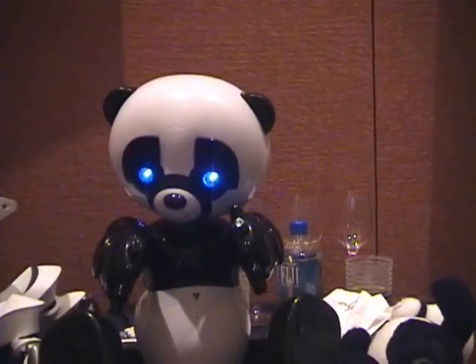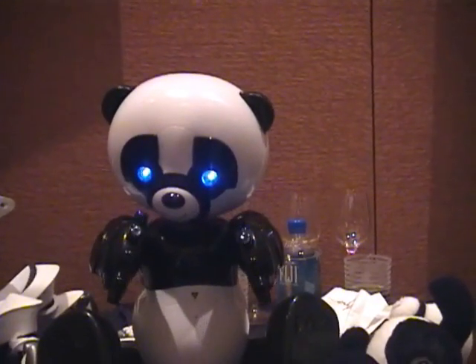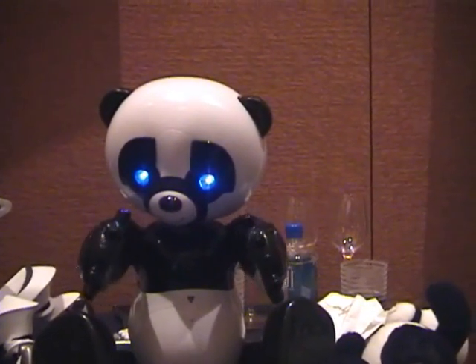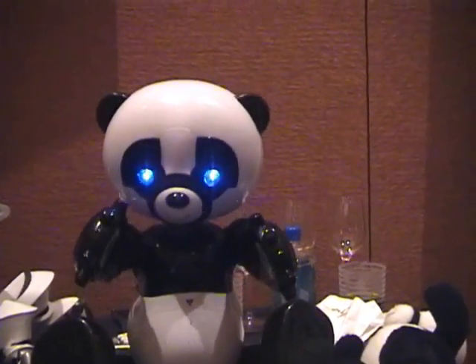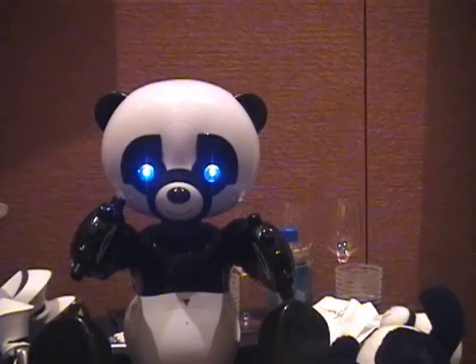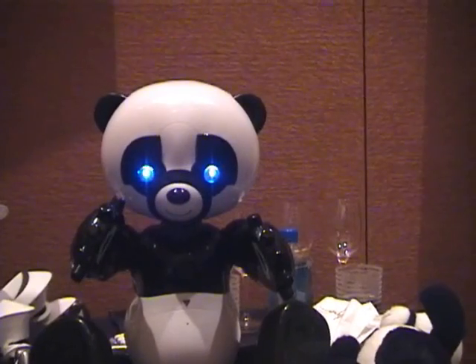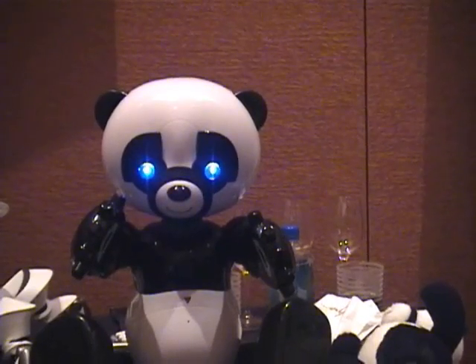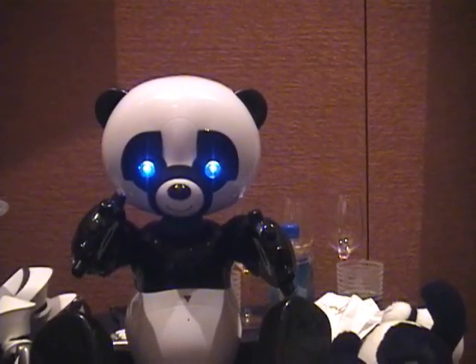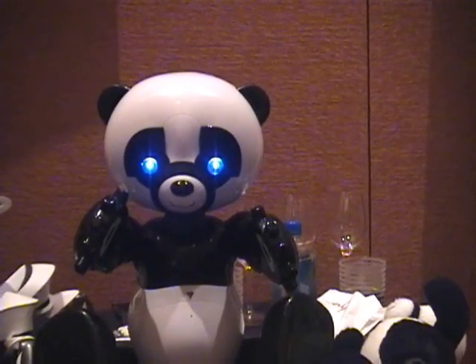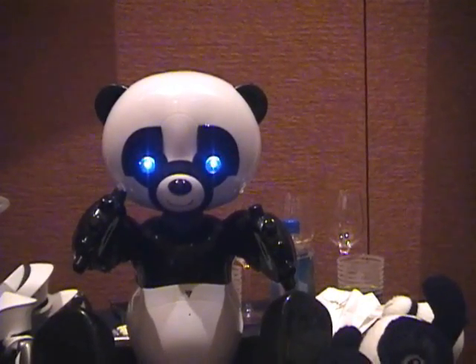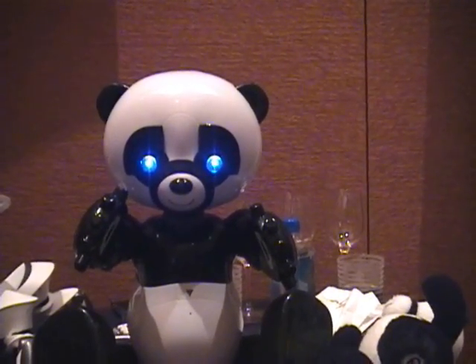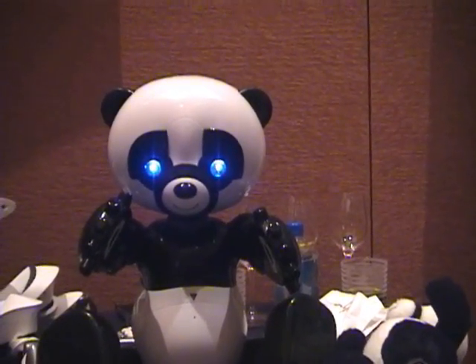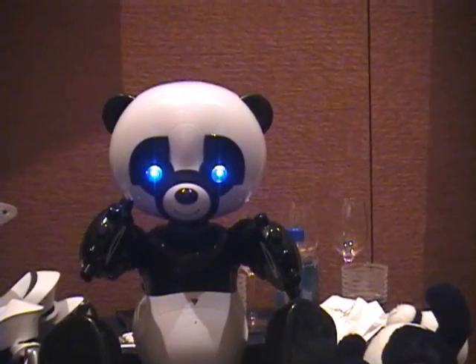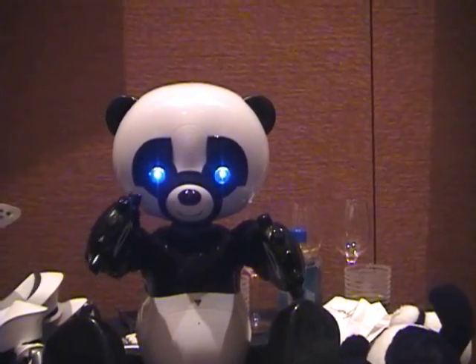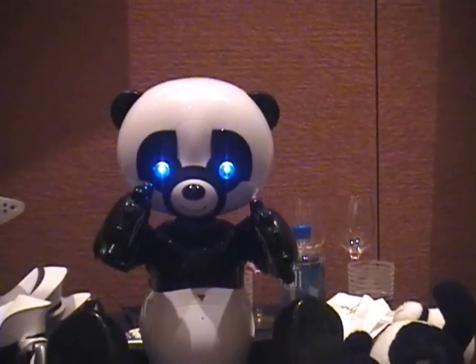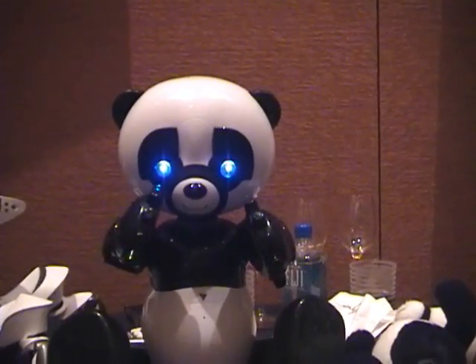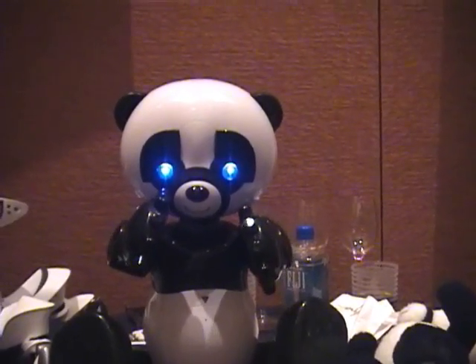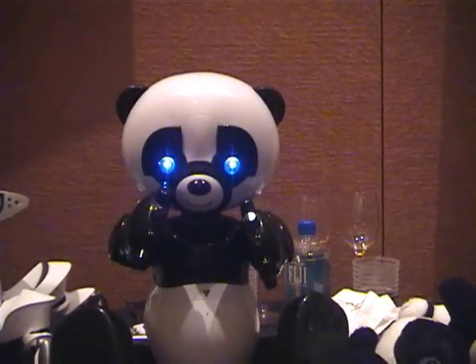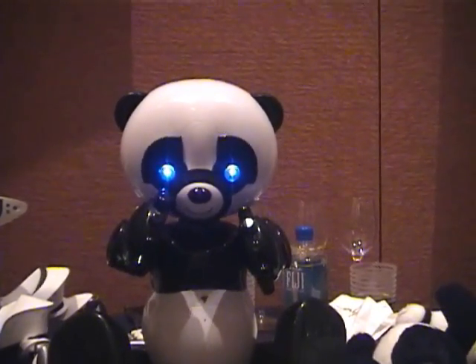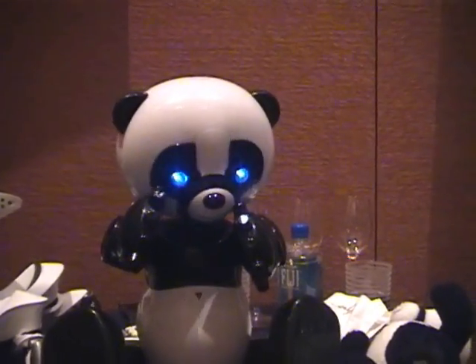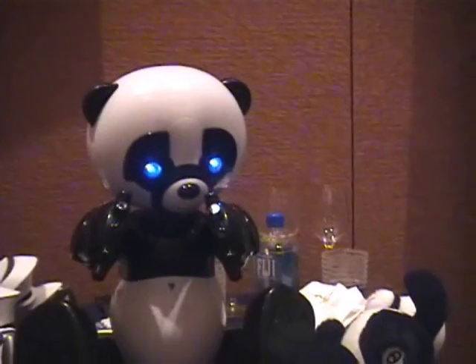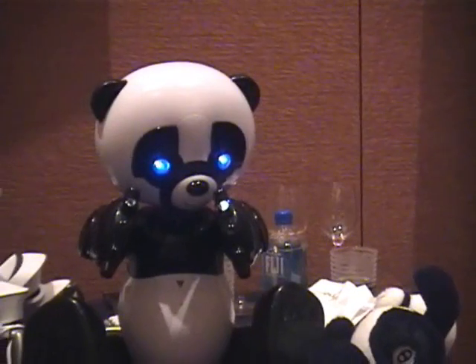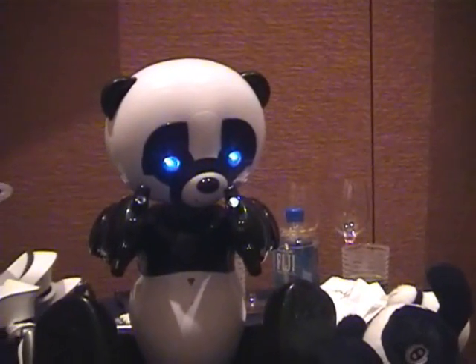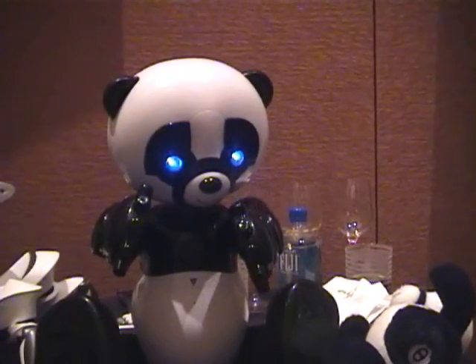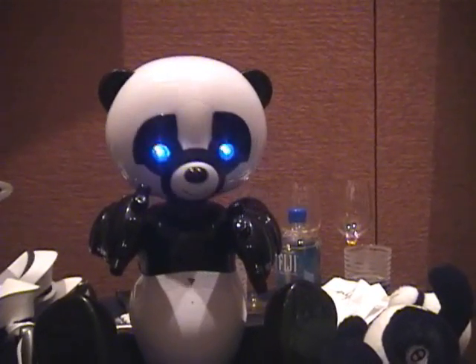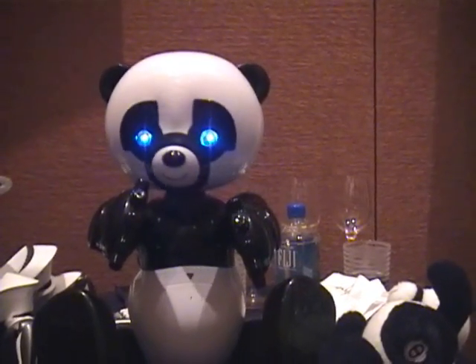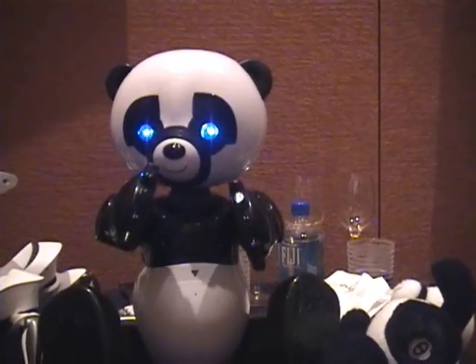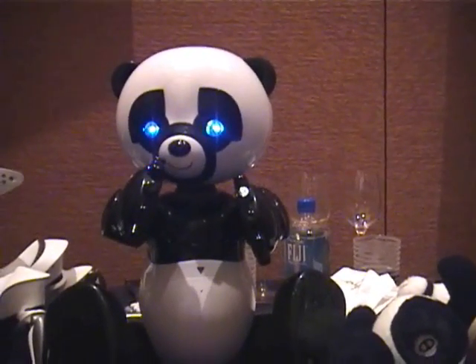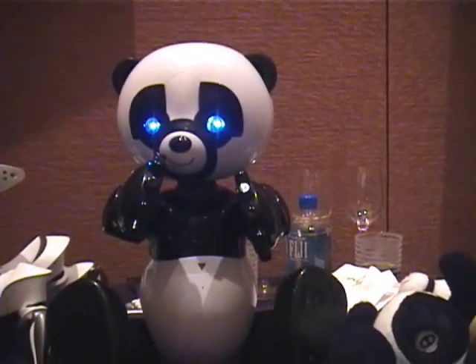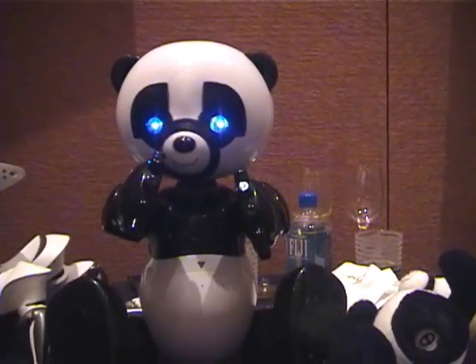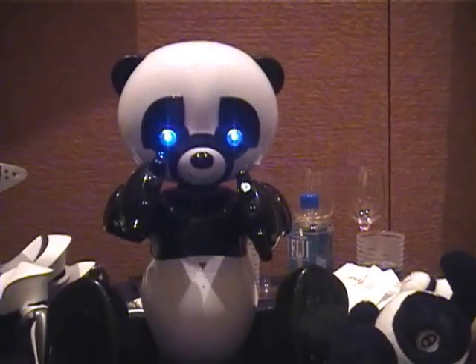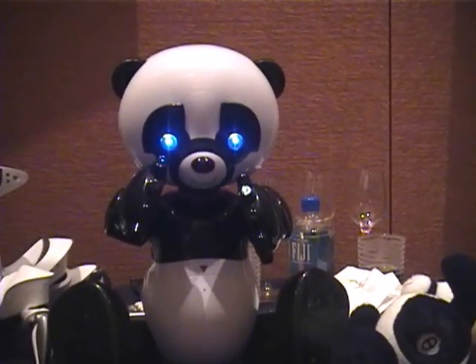In menu mode, he'll say: touch my head for games, touch my belly for this, touch my feet to walk around, touch my head to teach me tricks. So you can access some of the functions by doing that.